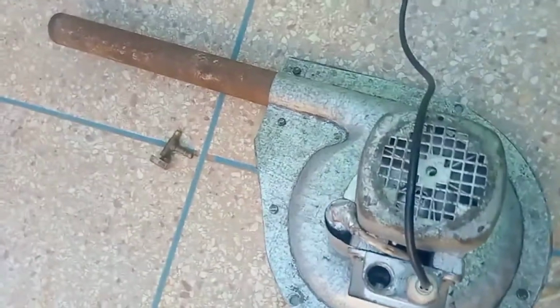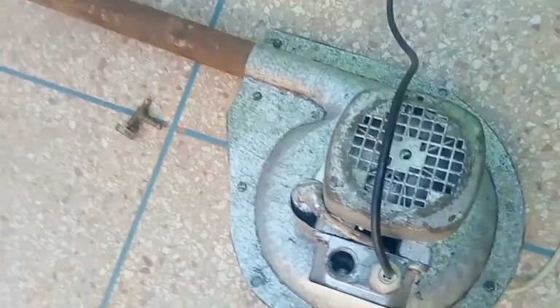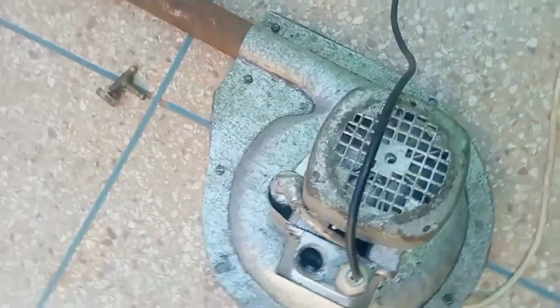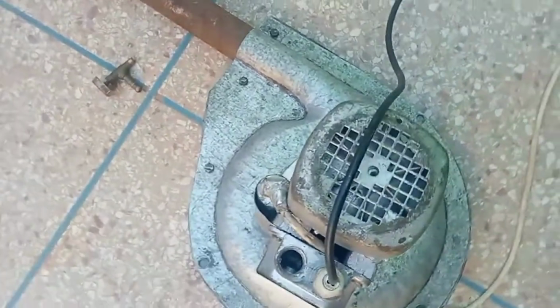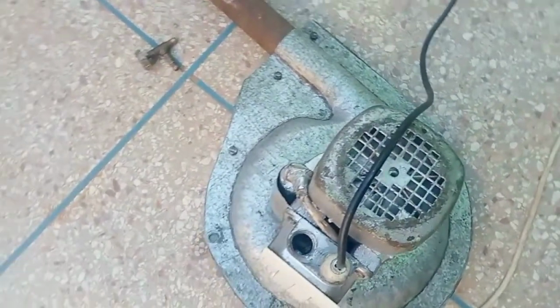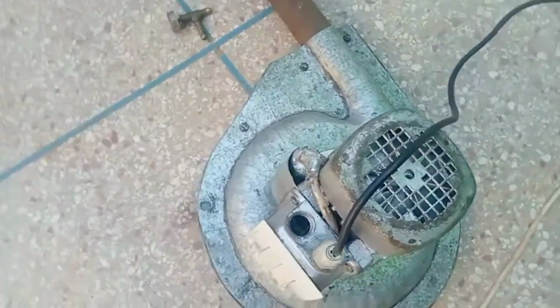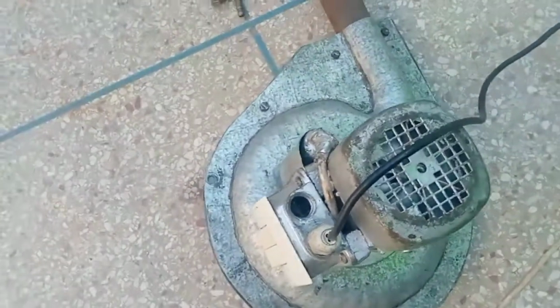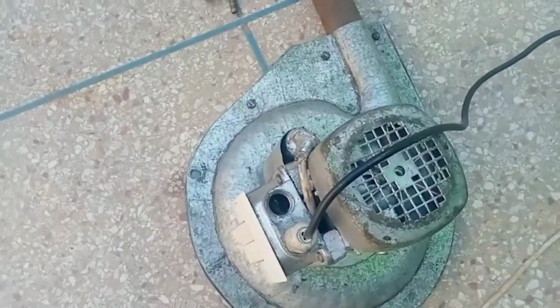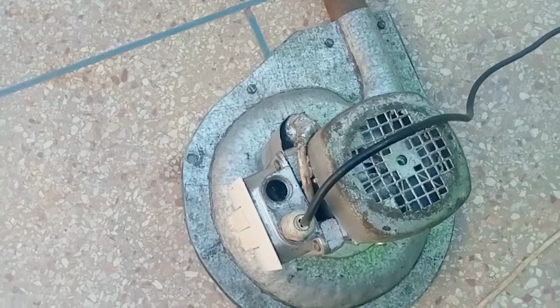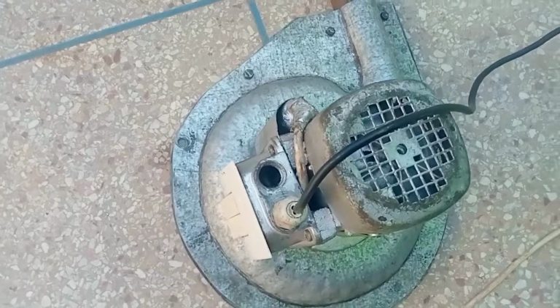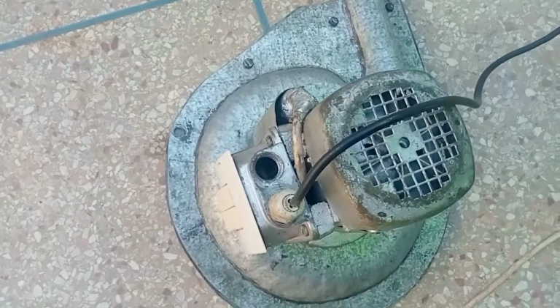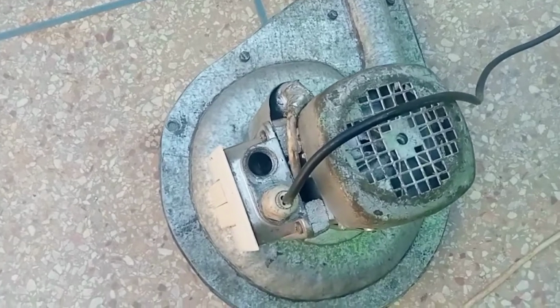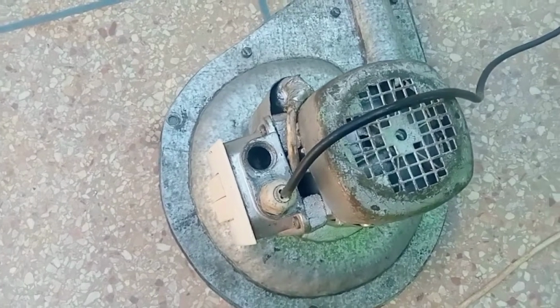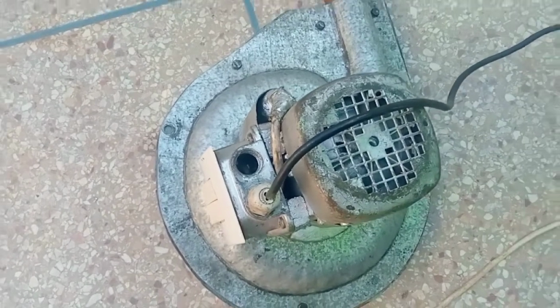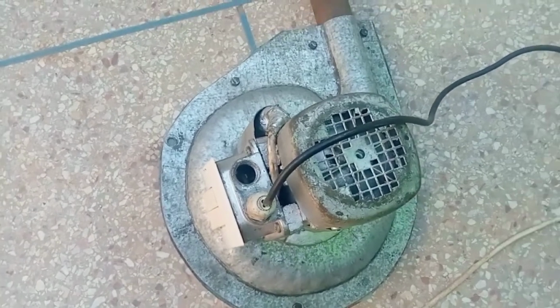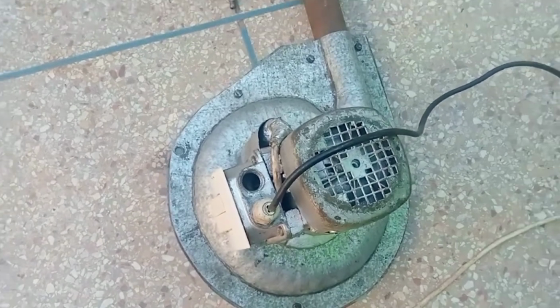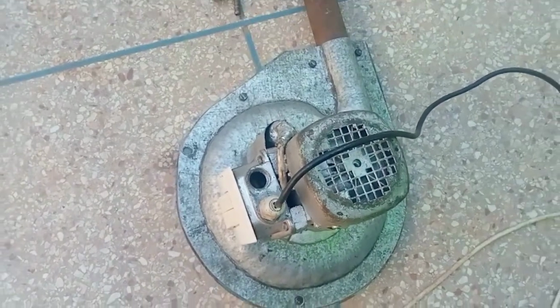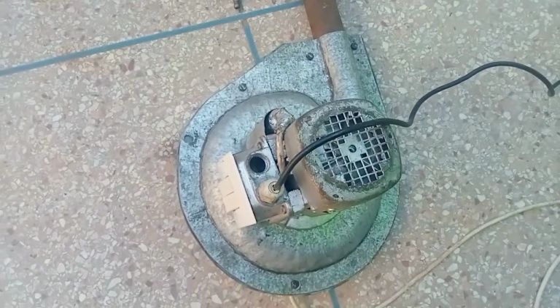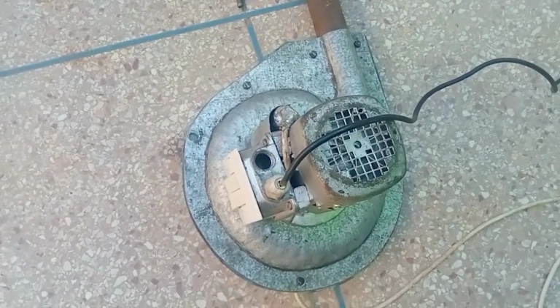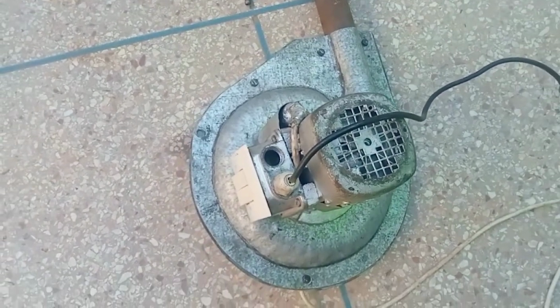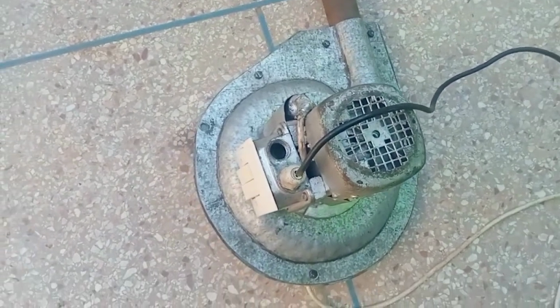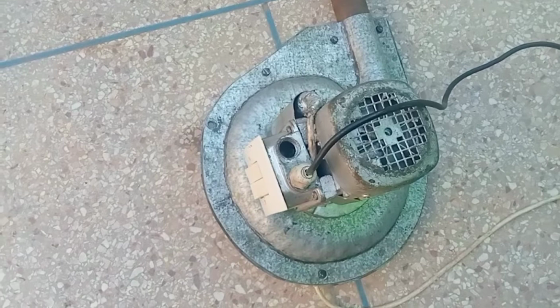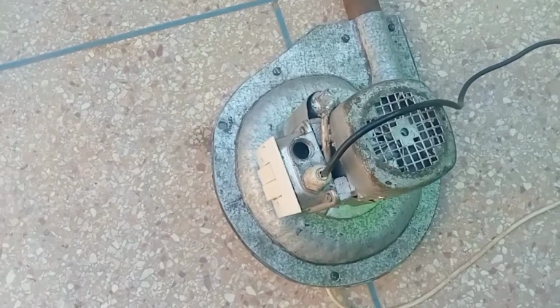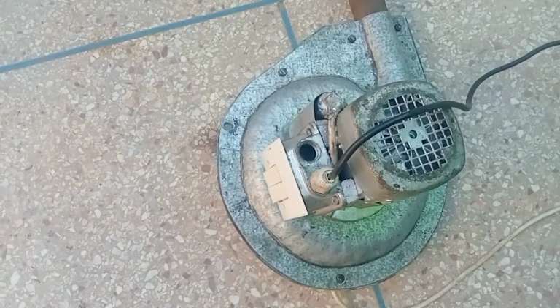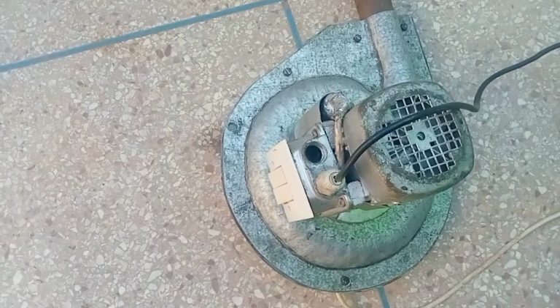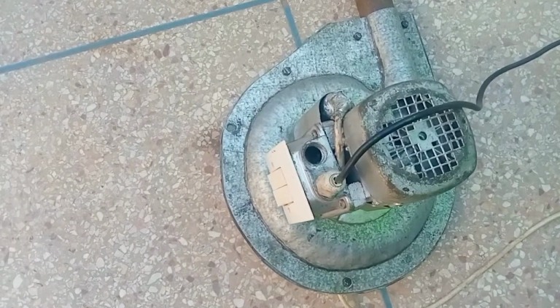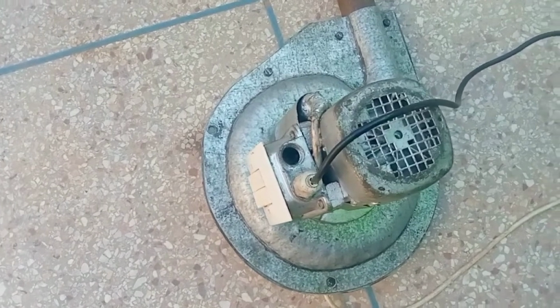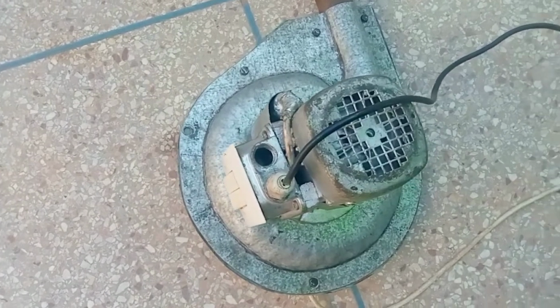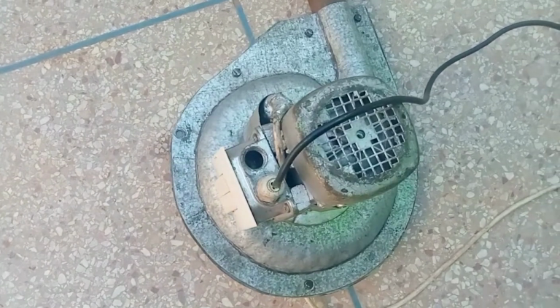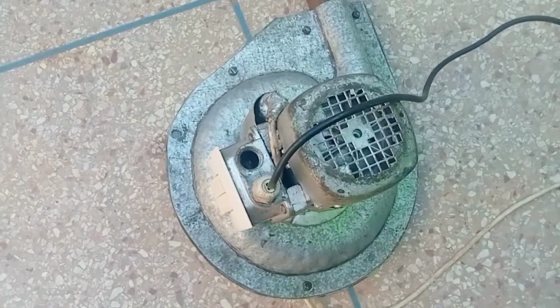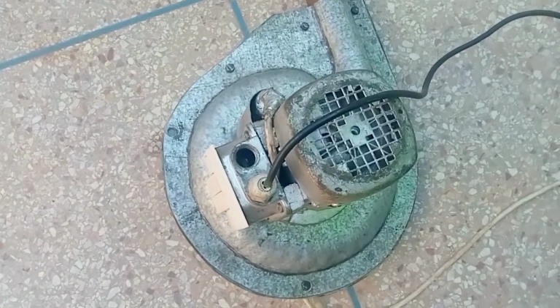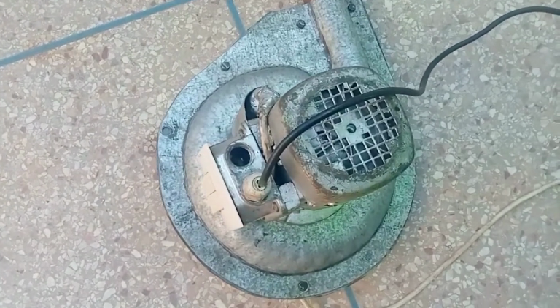By melting gold jewelry or any other gold-based object, it can be recycled and valued. I explain the fundamentals, reveal the processes of melting gold, and the different techniques for melting gold.